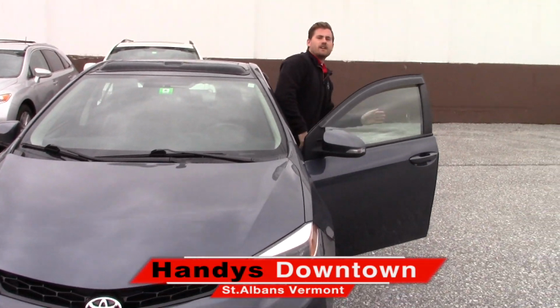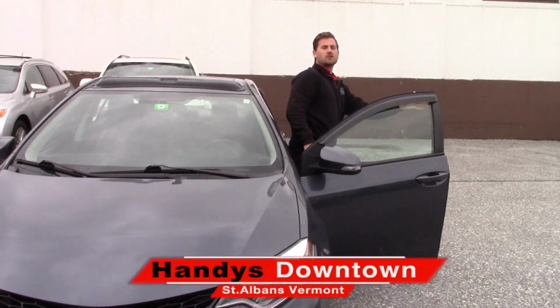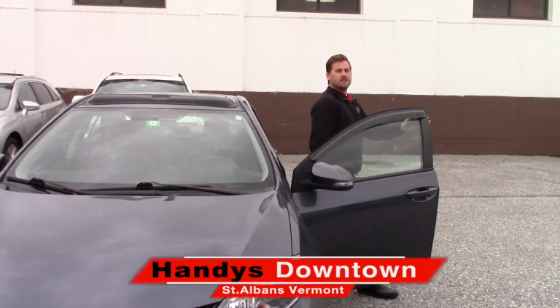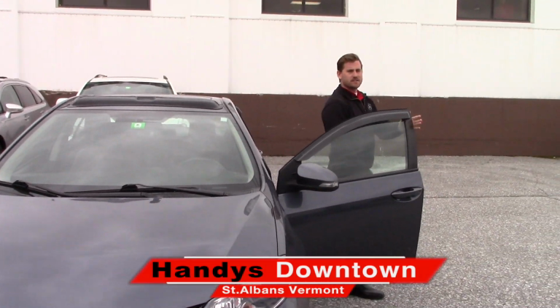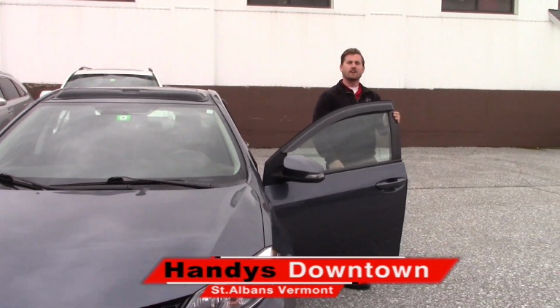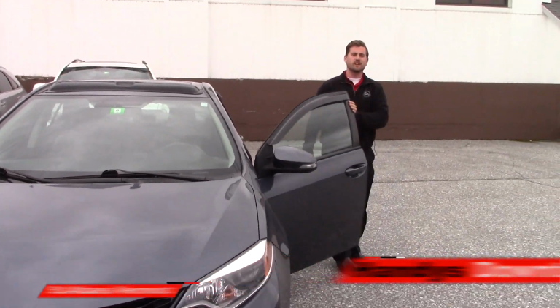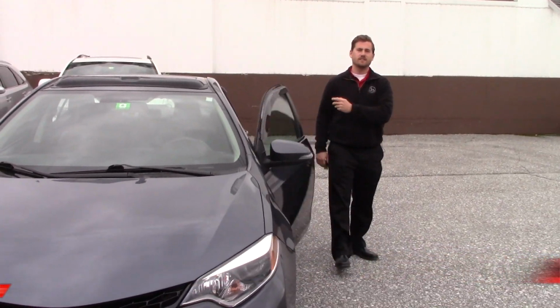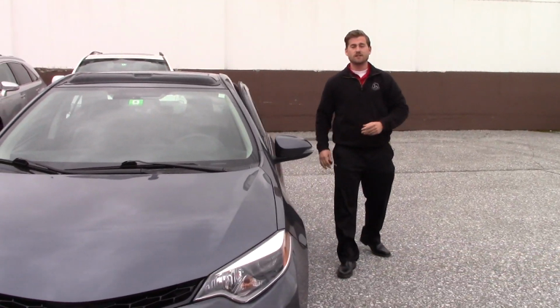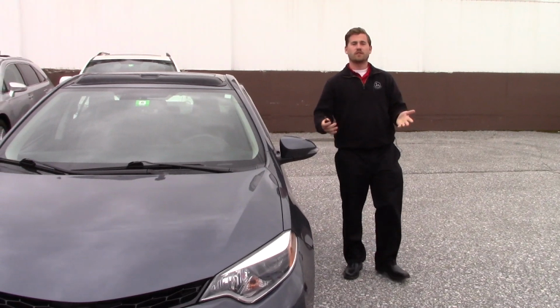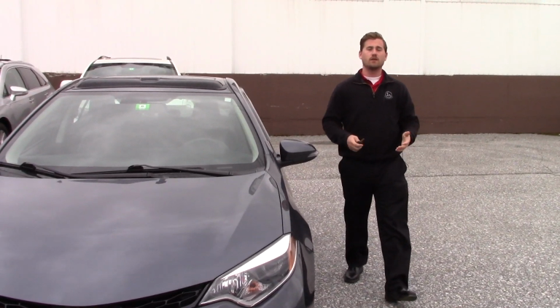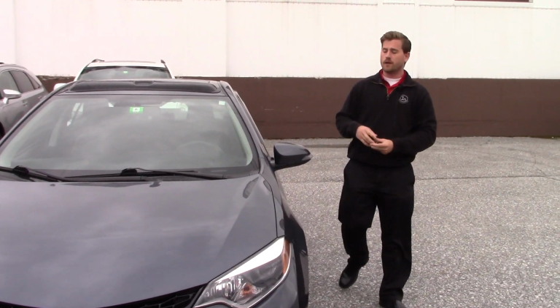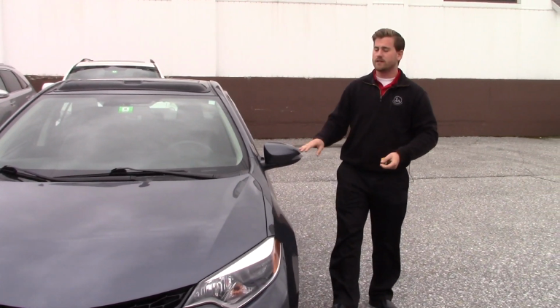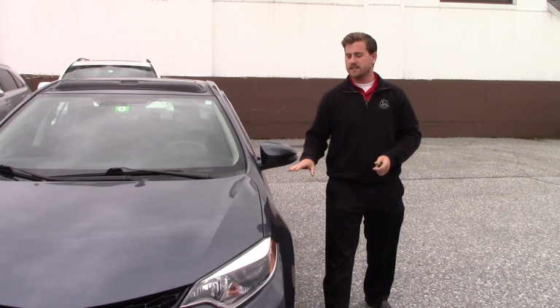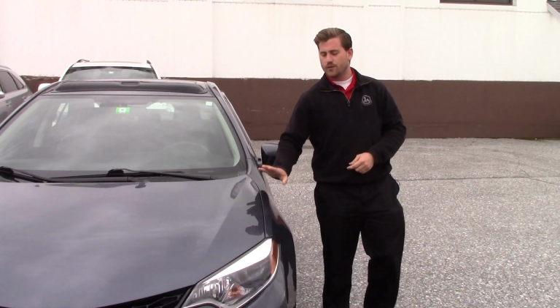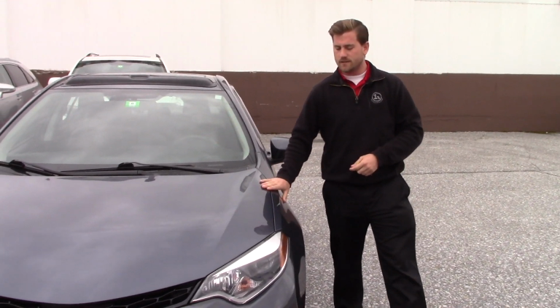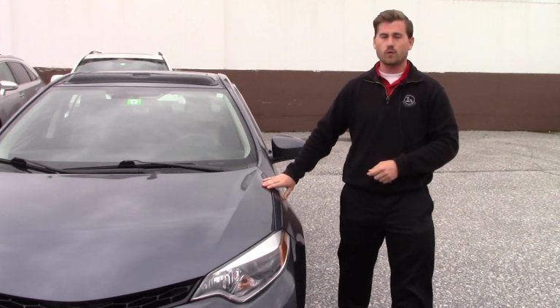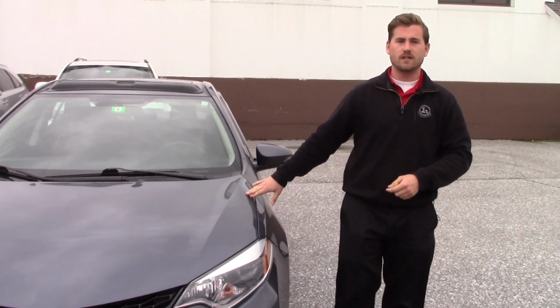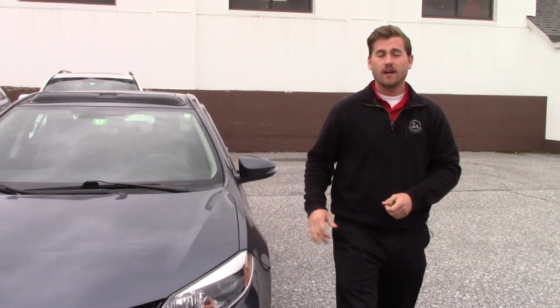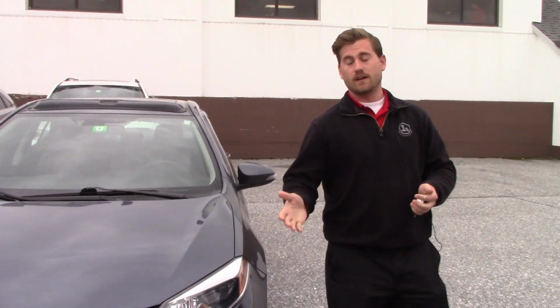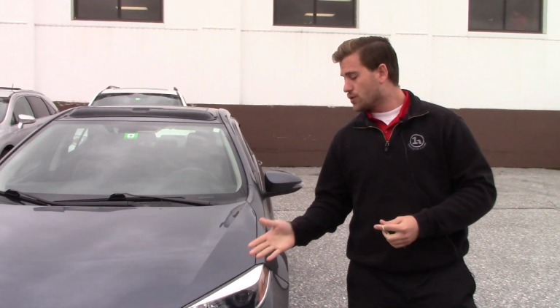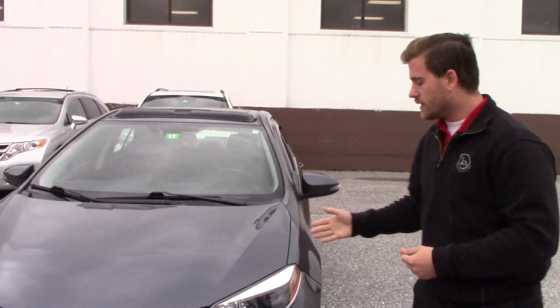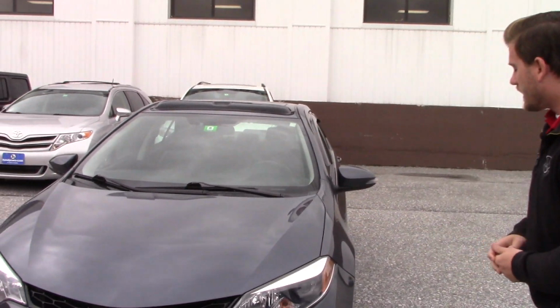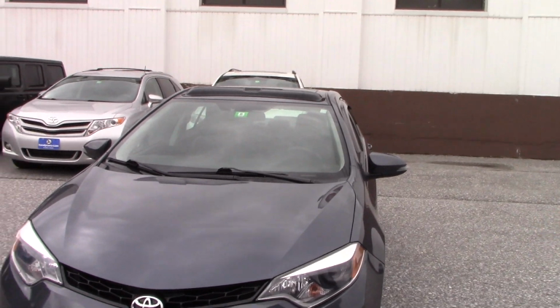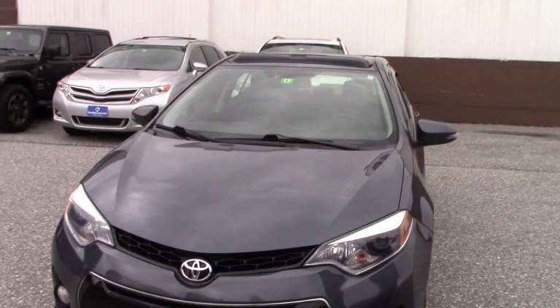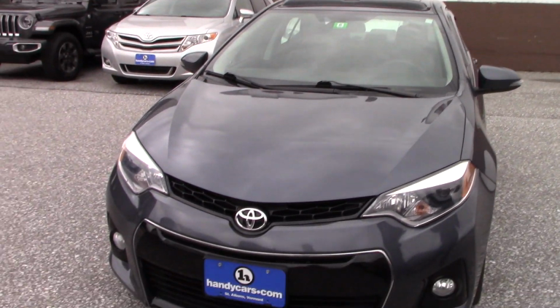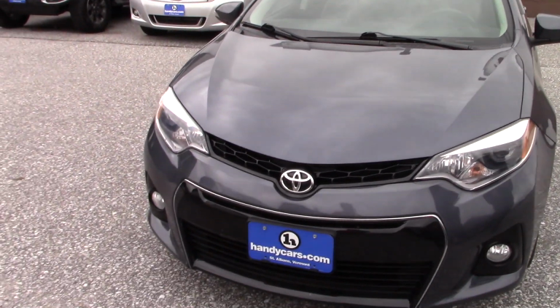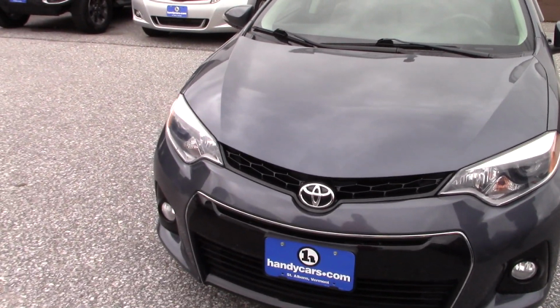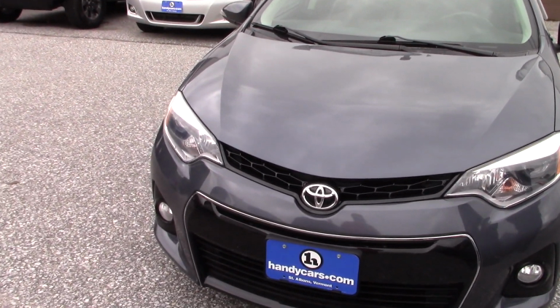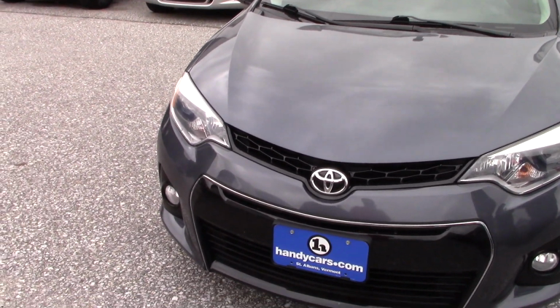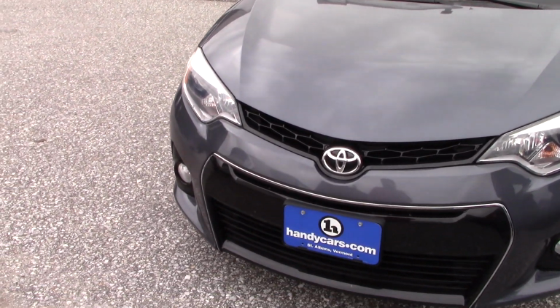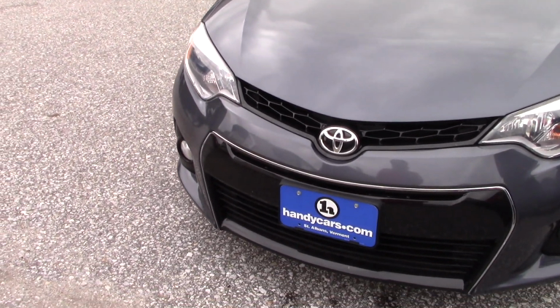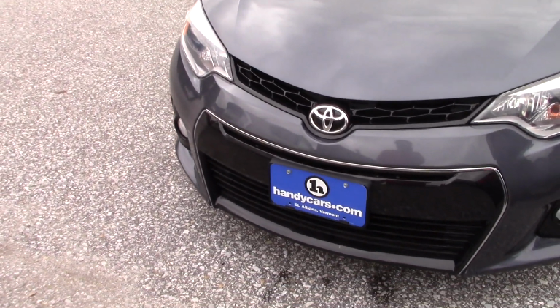Hey Josie, this is Terence here at Handy's. I just want to thank you for your inquiry on this nice 2014 Corolla S model. We're going to go over a few options and hopefully you like this vehicle.